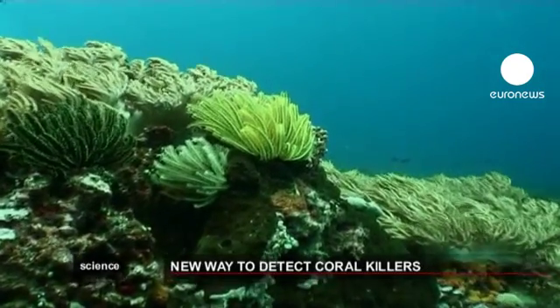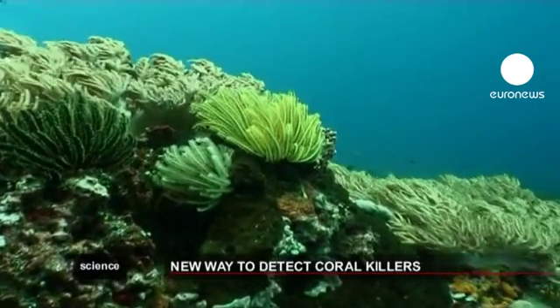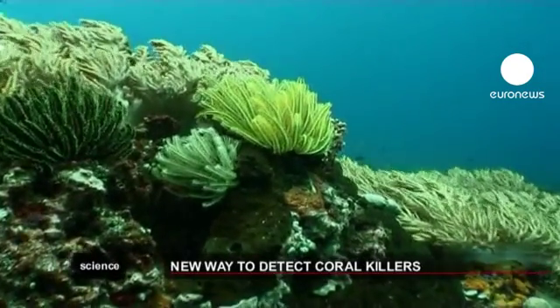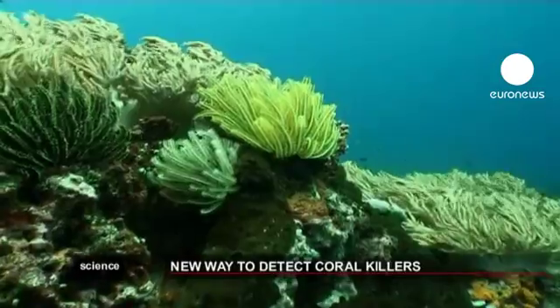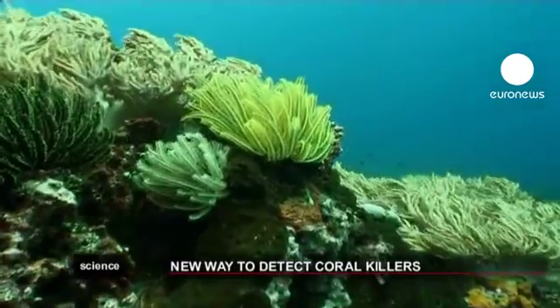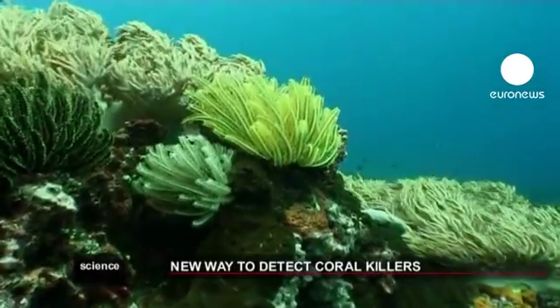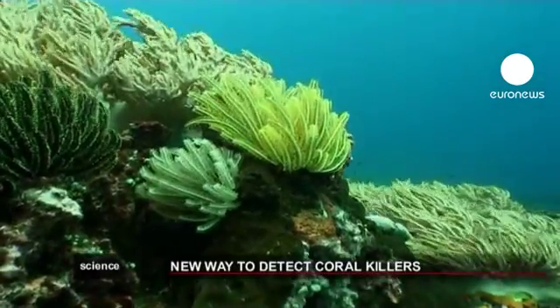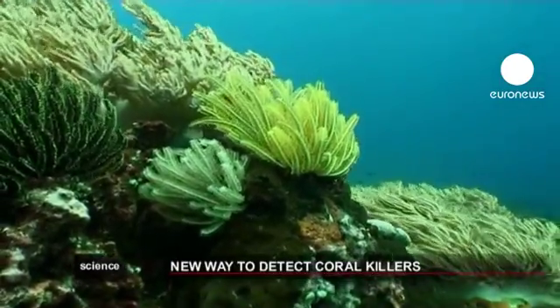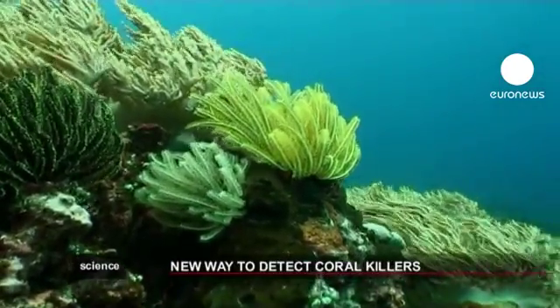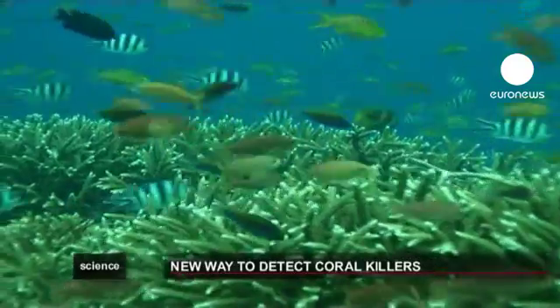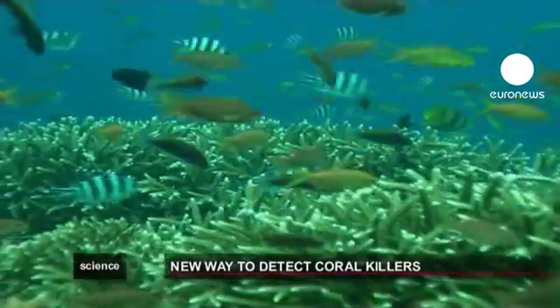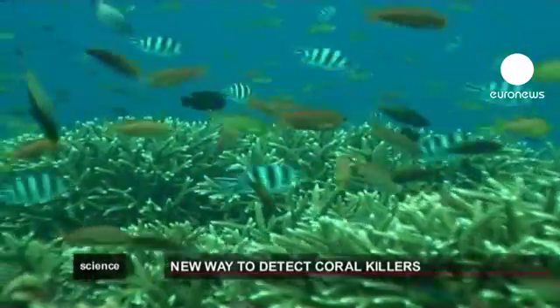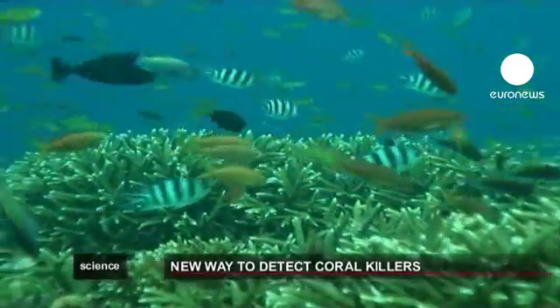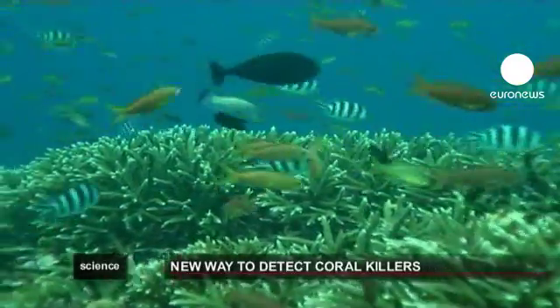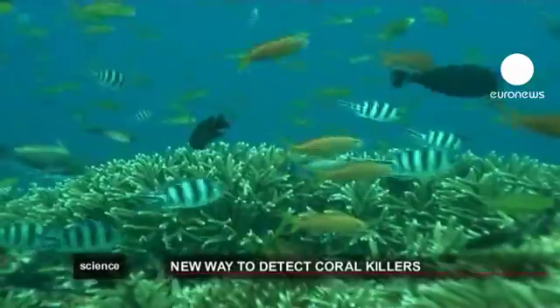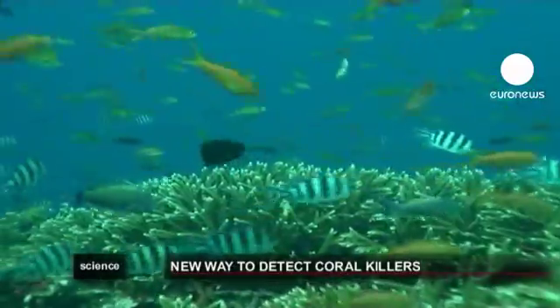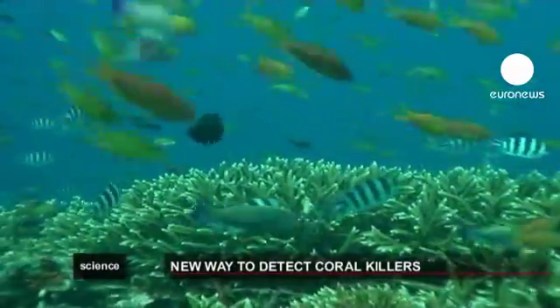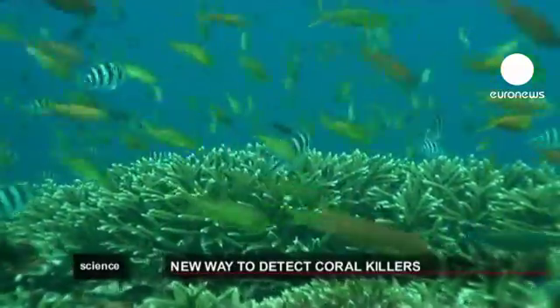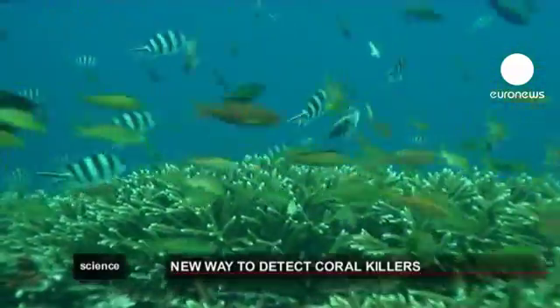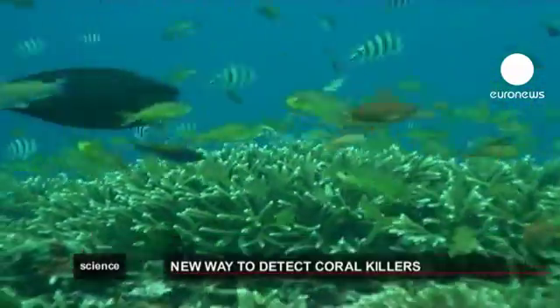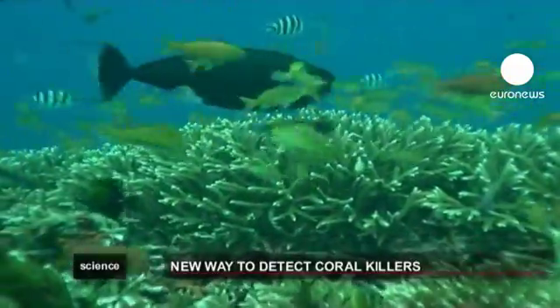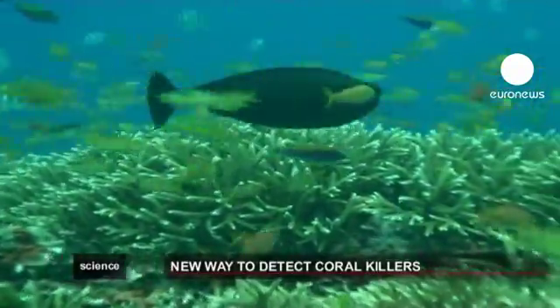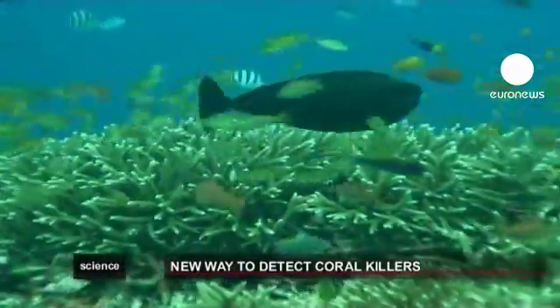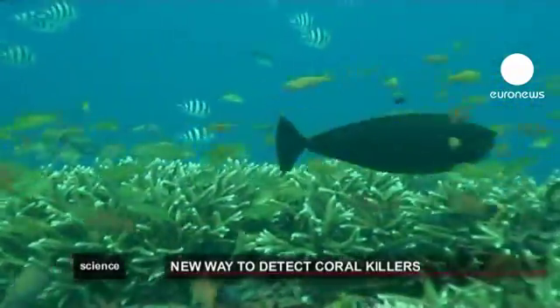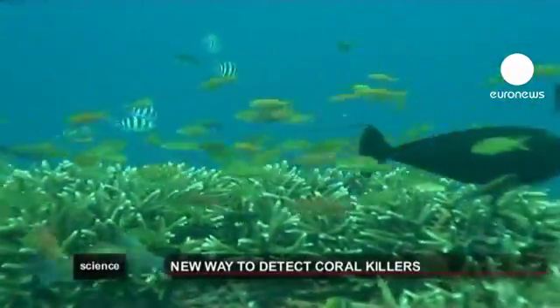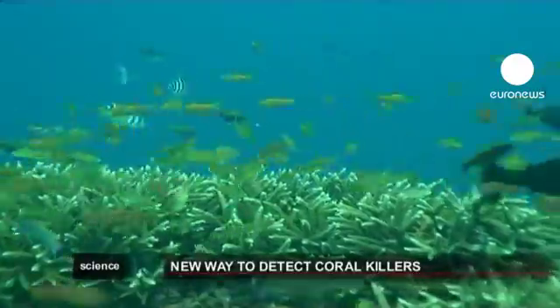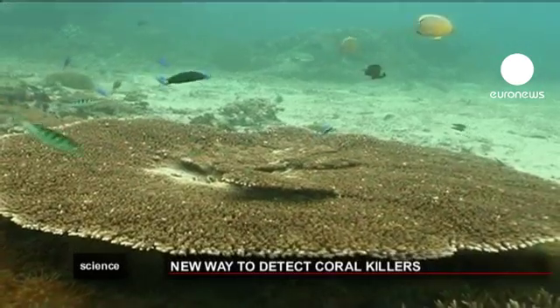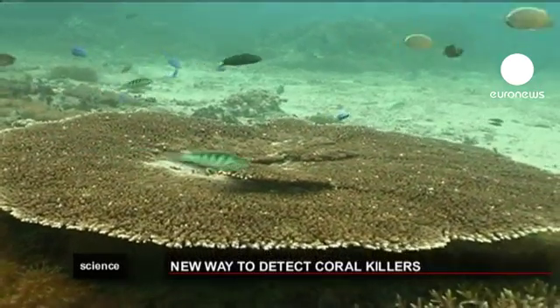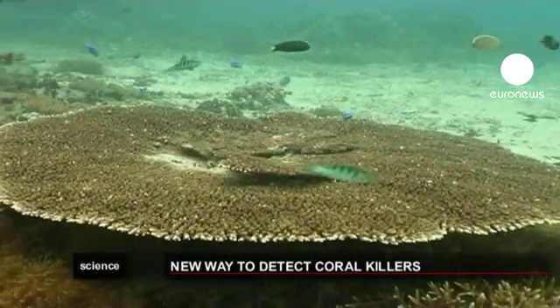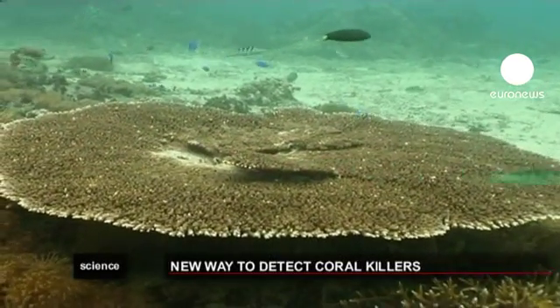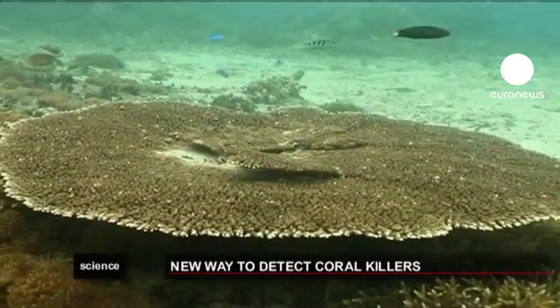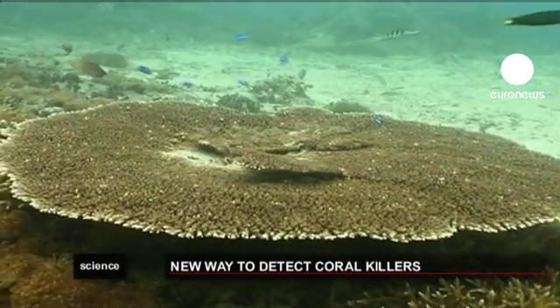Coral reefs may appear strong but they're fragile ecosystems, primarily because they can only tolerate a narrow temperature range. Many reefs are already at their upper limits. When ocean temperatures get too high, coral turn white, bleached and generally die.